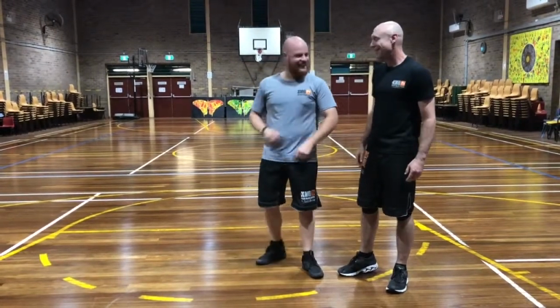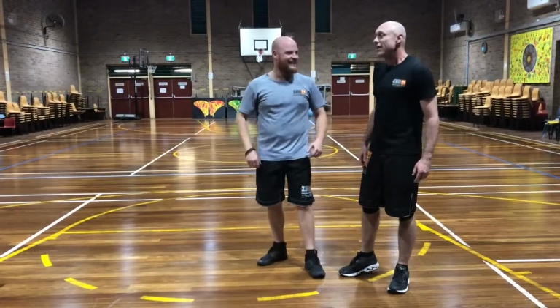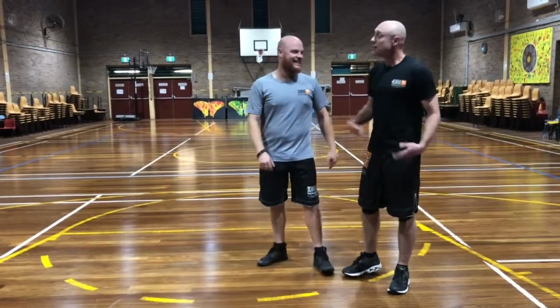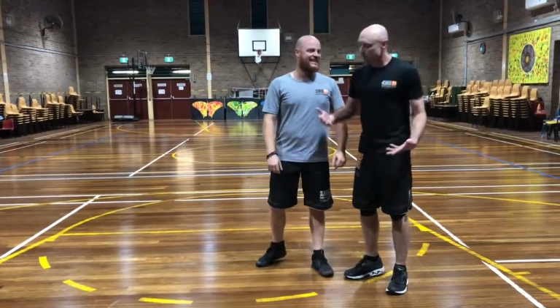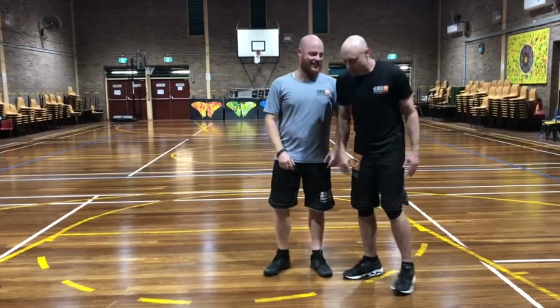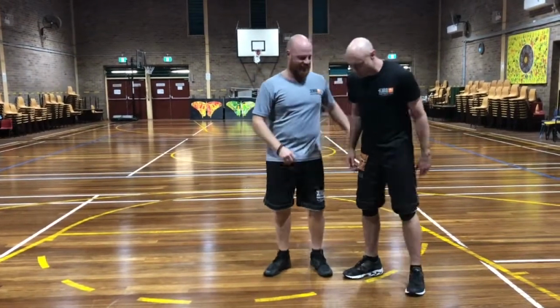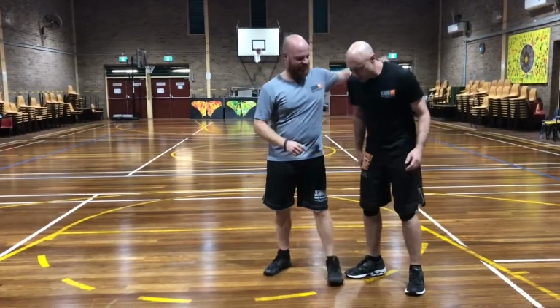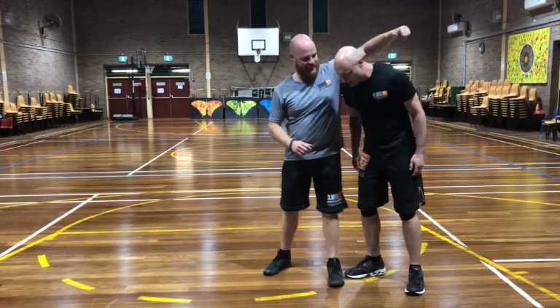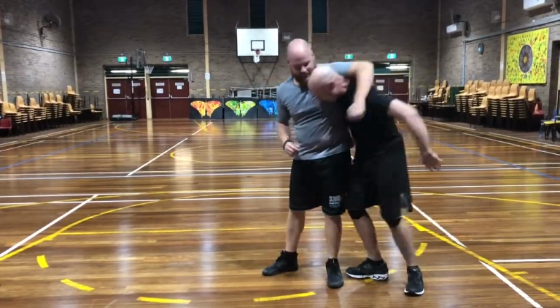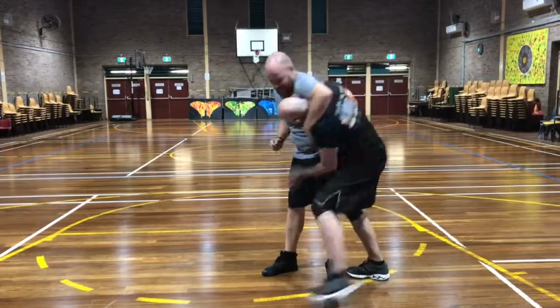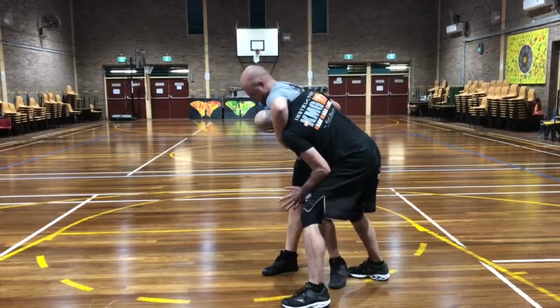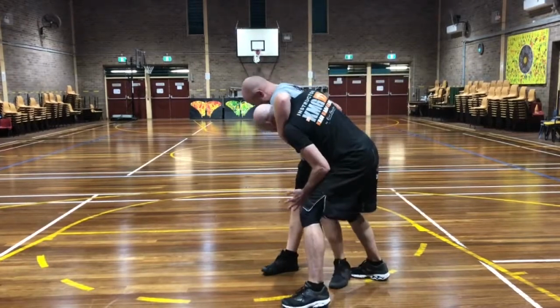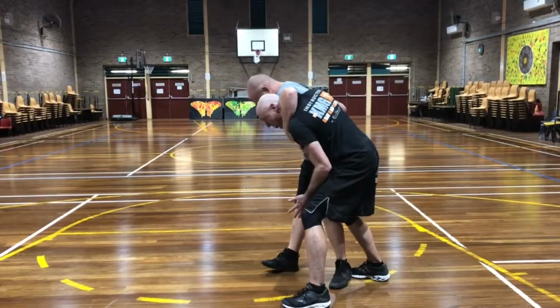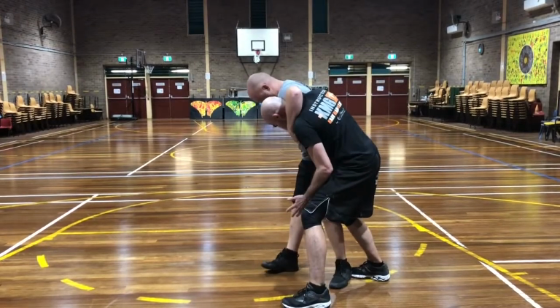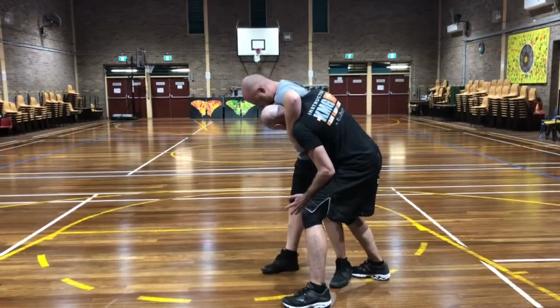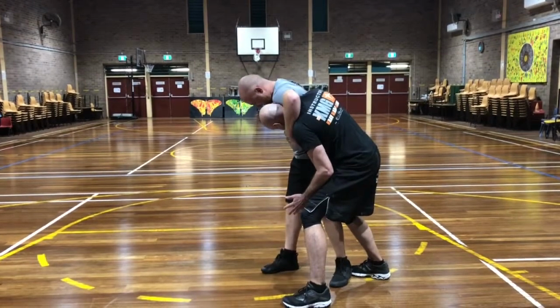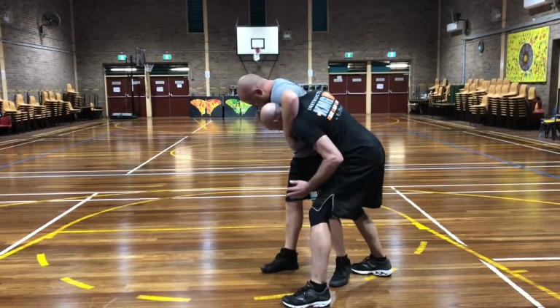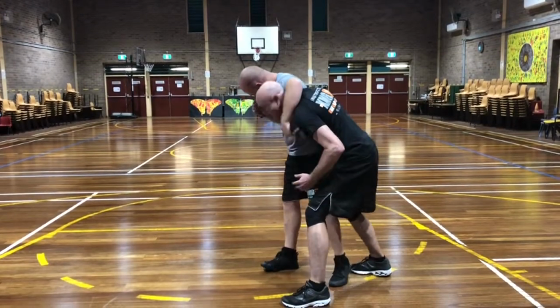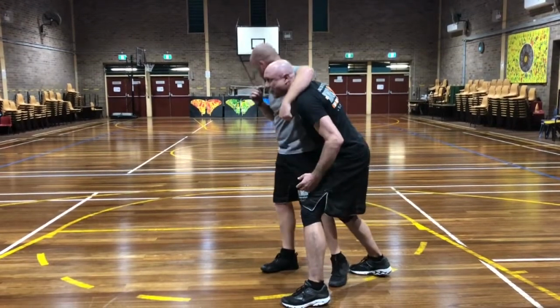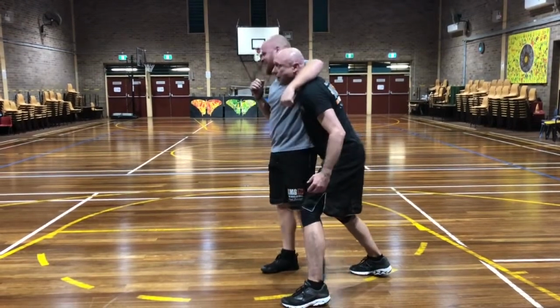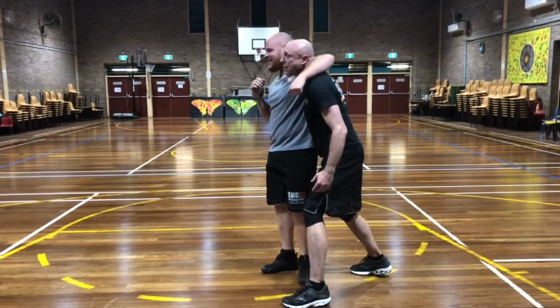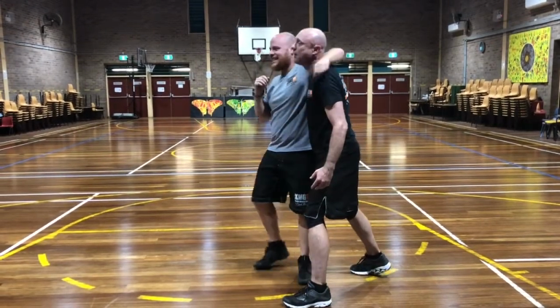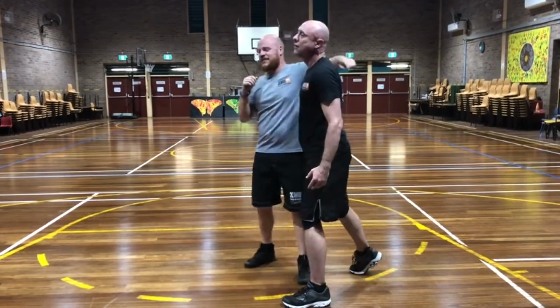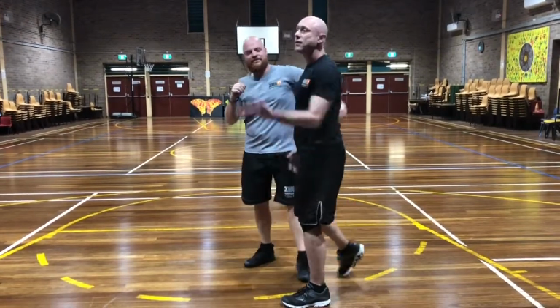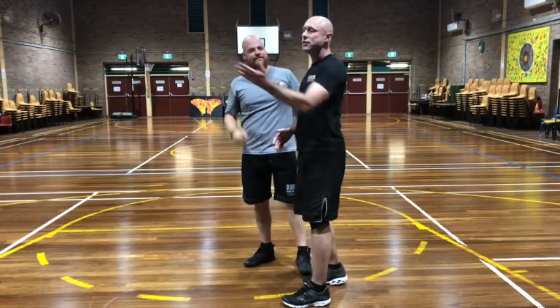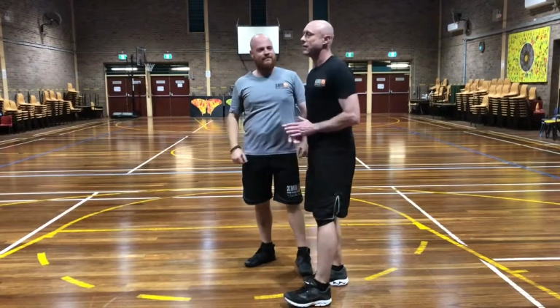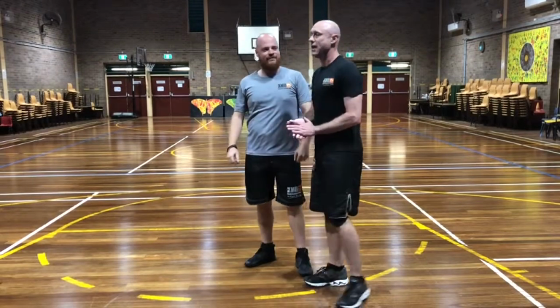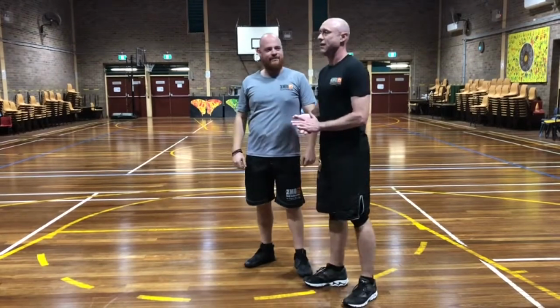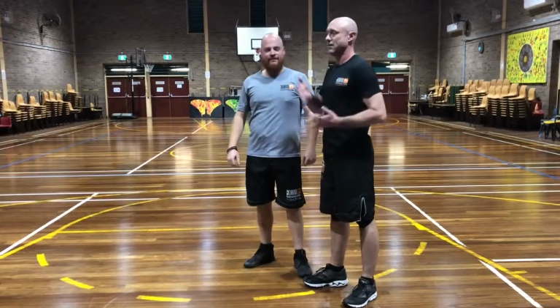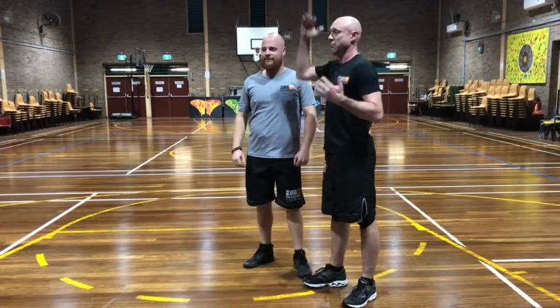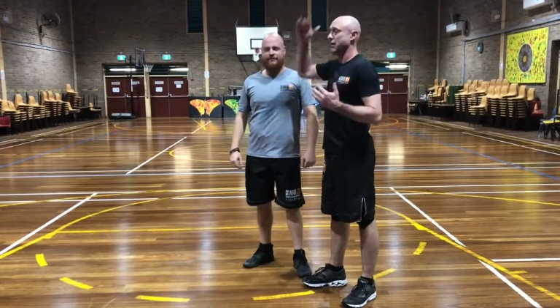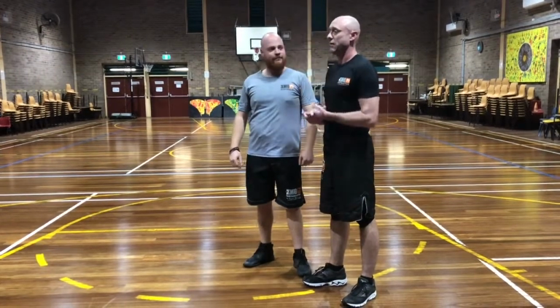It's the same sorts of movements - I come in, bury the head, and just go straight into there. That's going to suit someone like Tara, a bigger opponent.